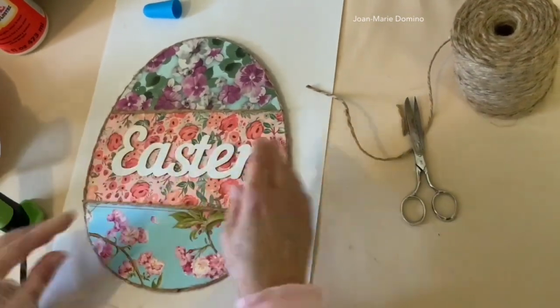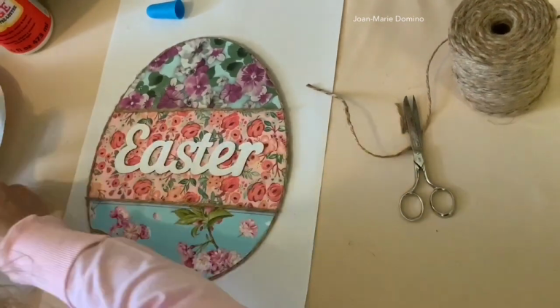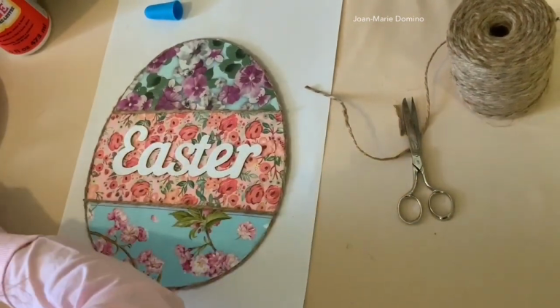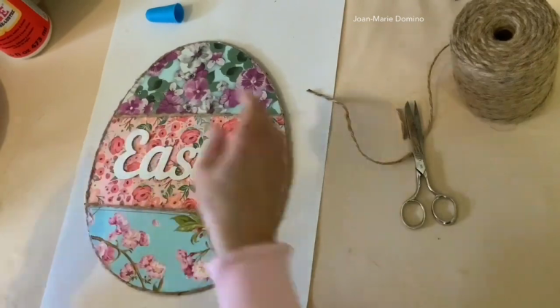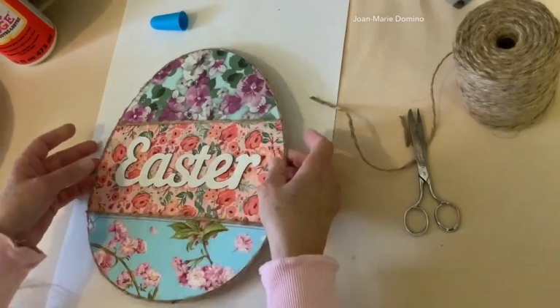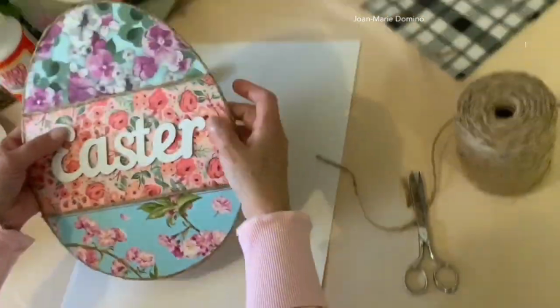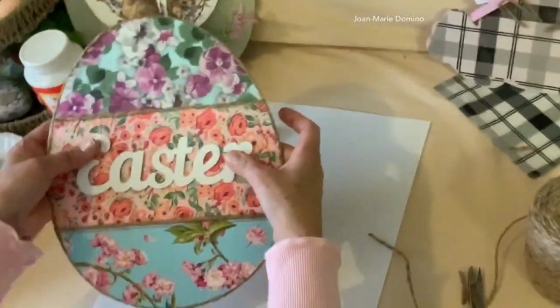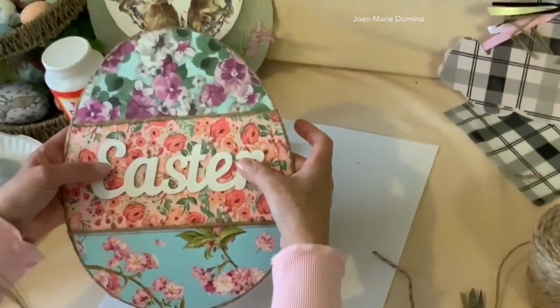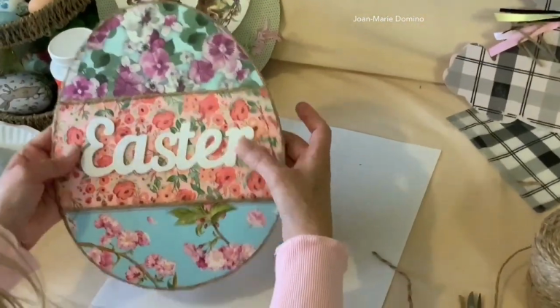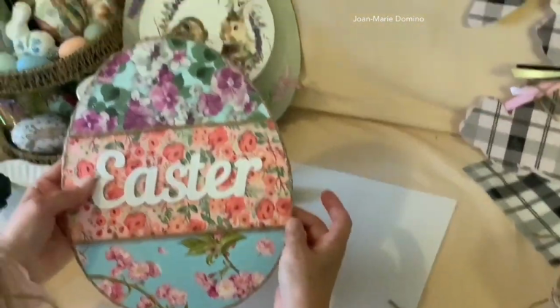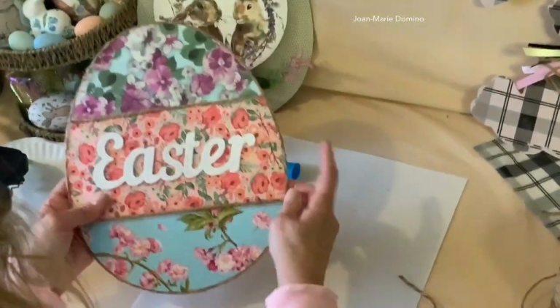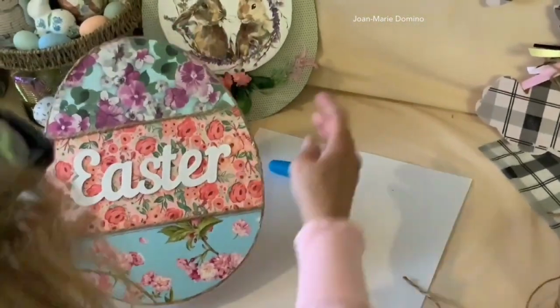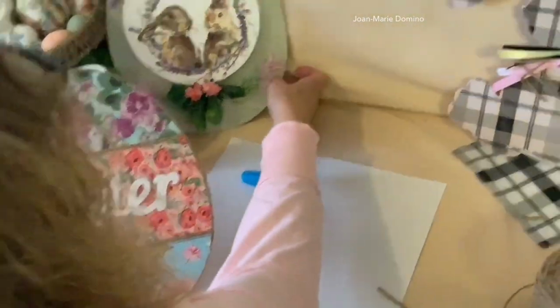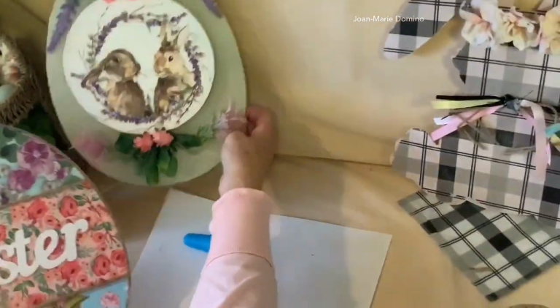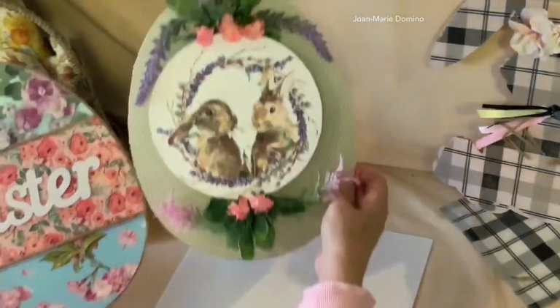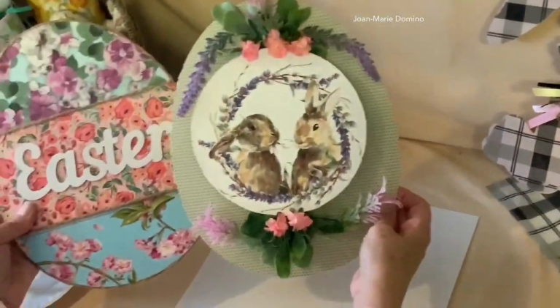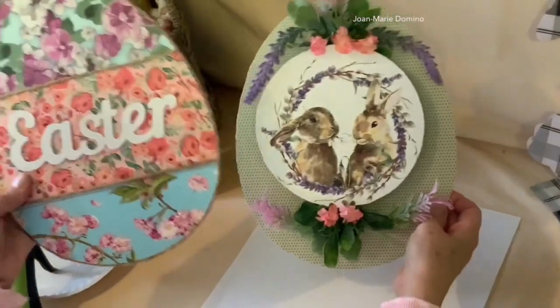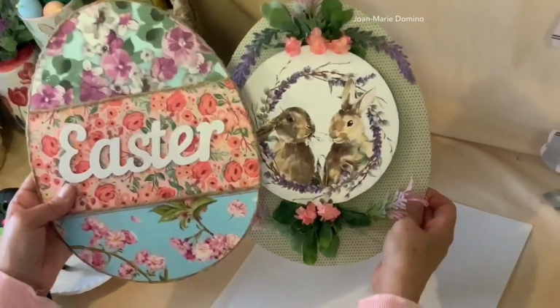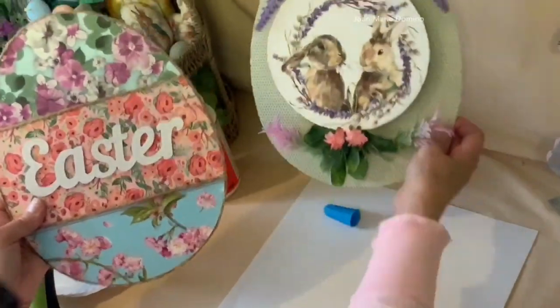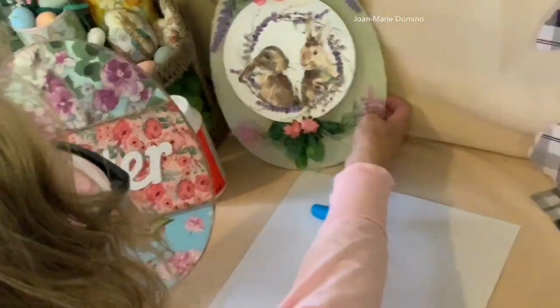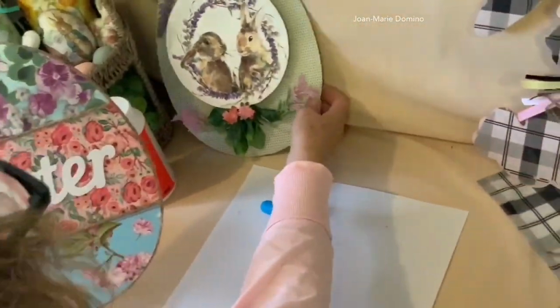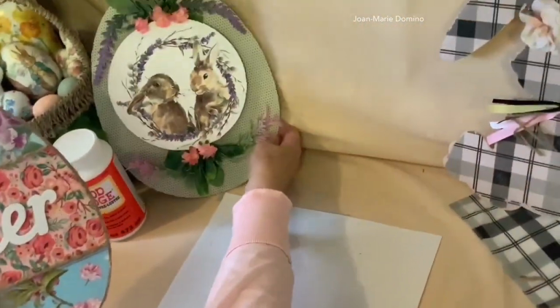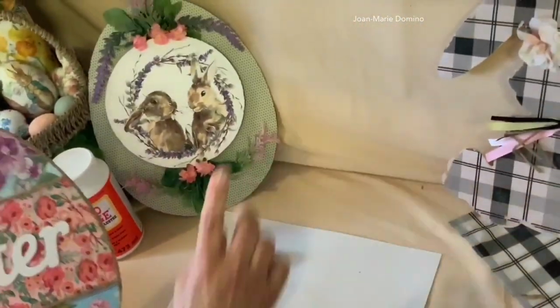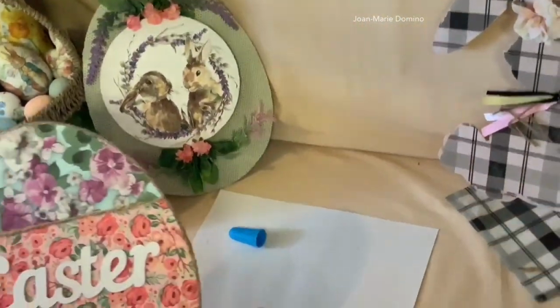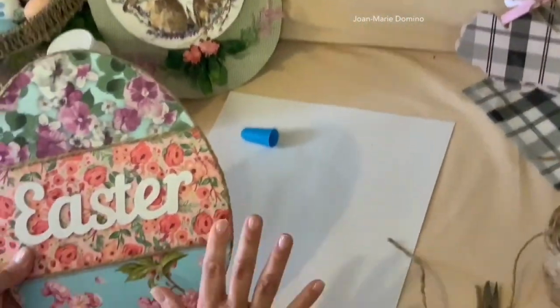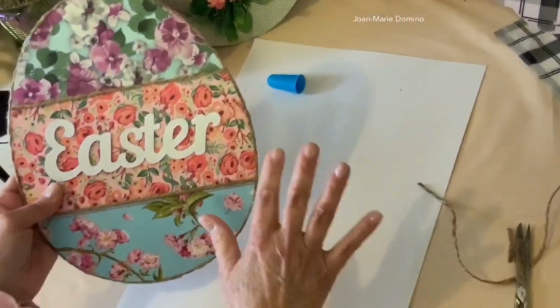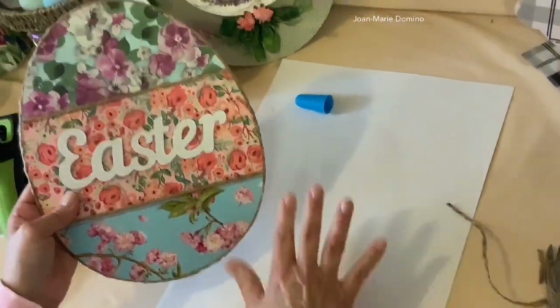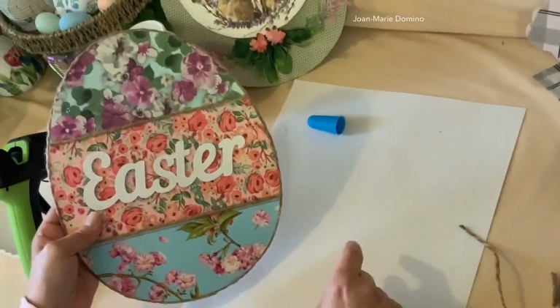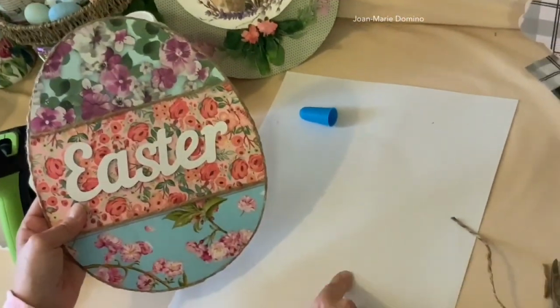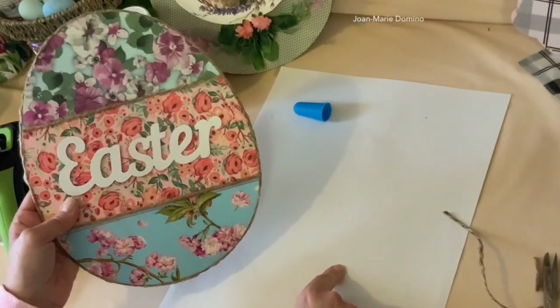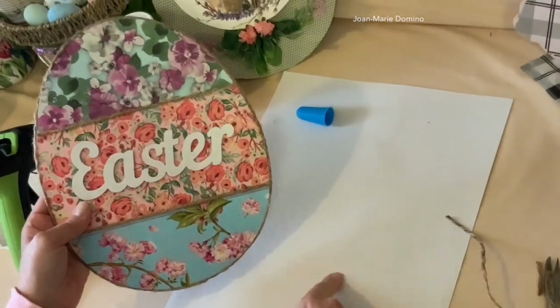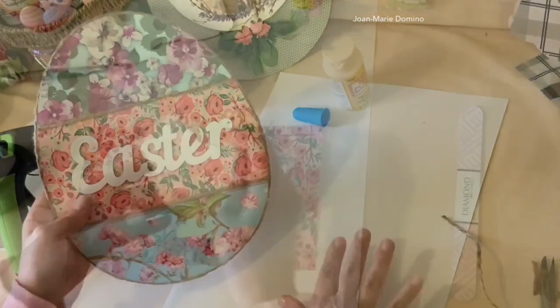It looks like Easter egg number two is now ready. And there's Easter egg number one. Now before you go anyplace, I have one sneaky little project for you.